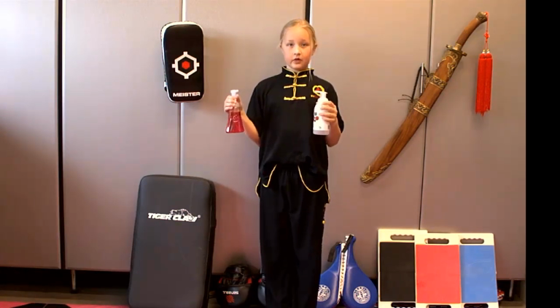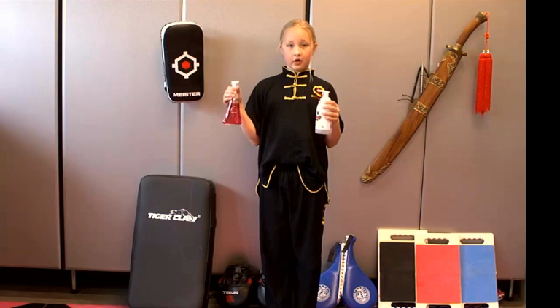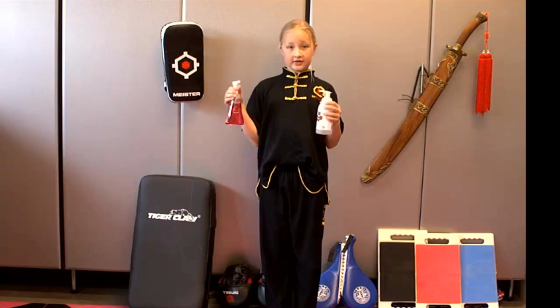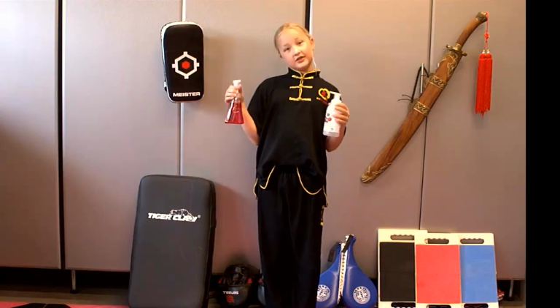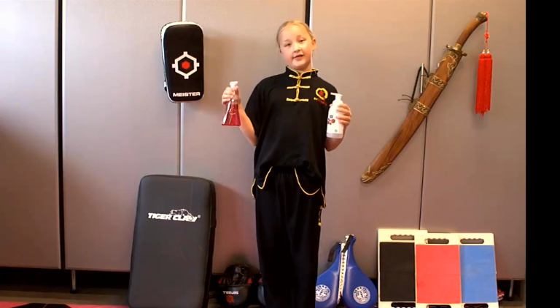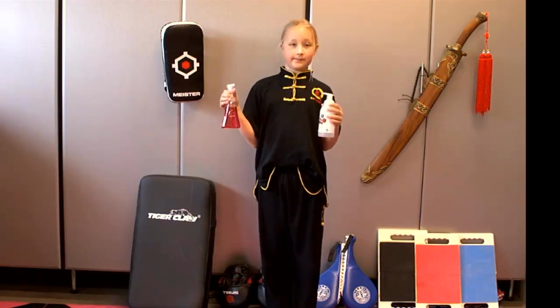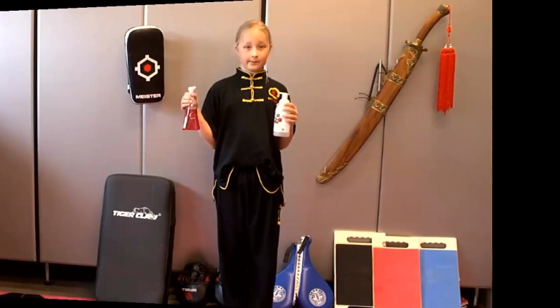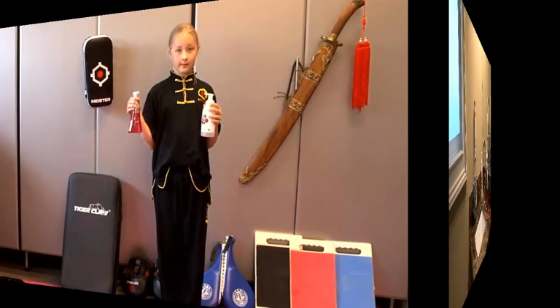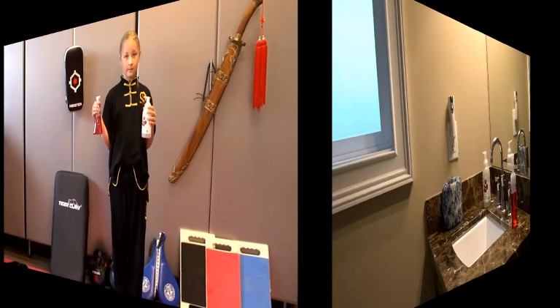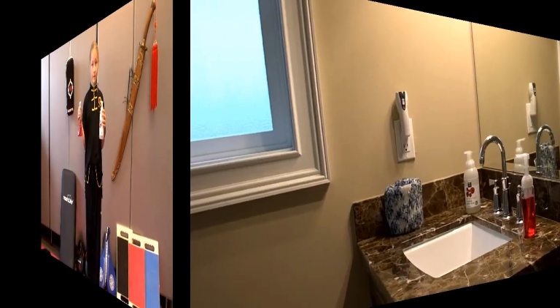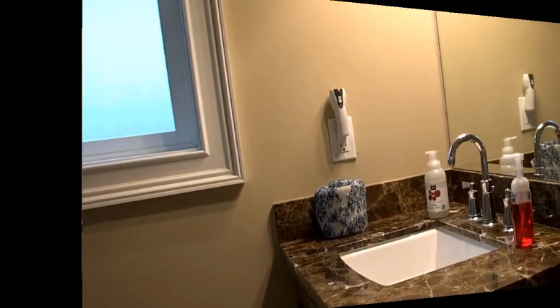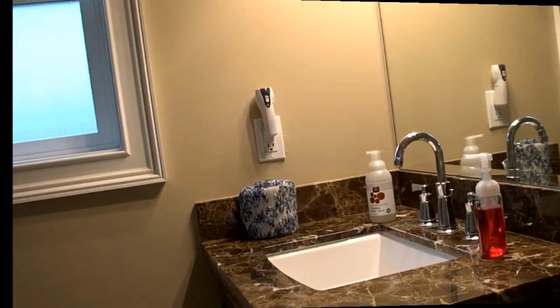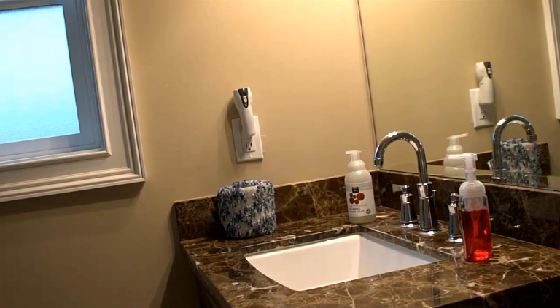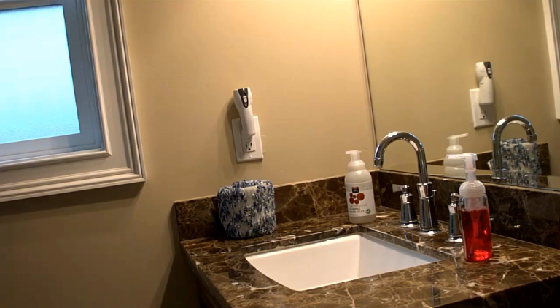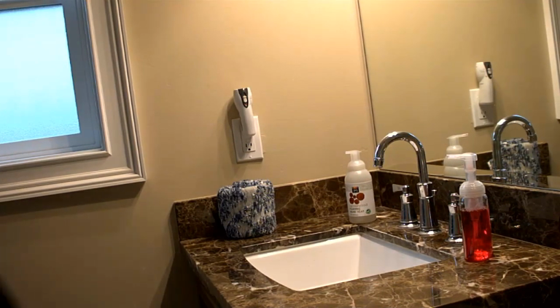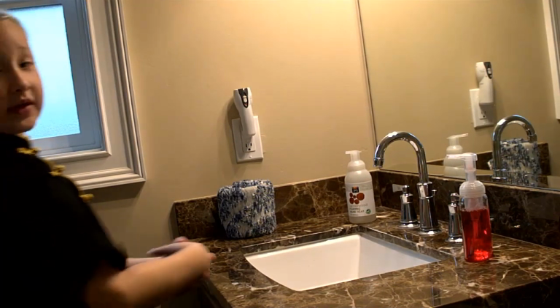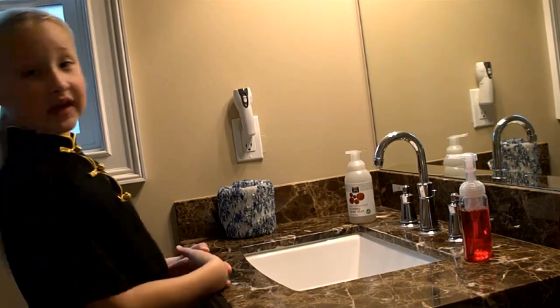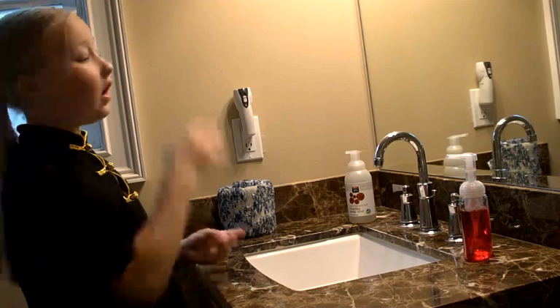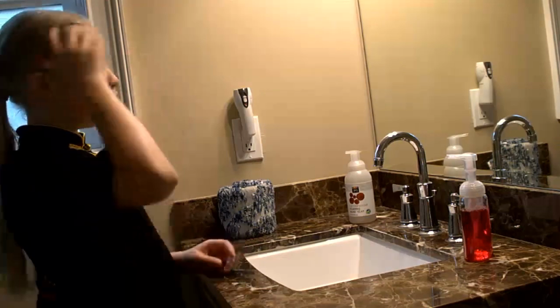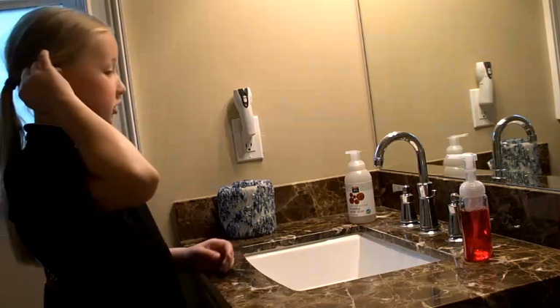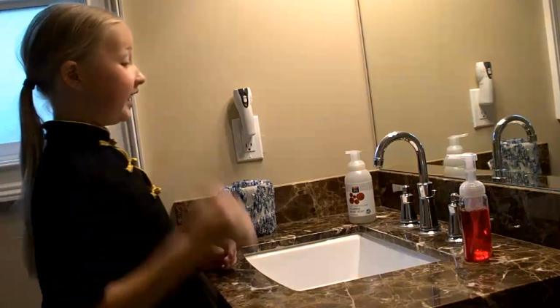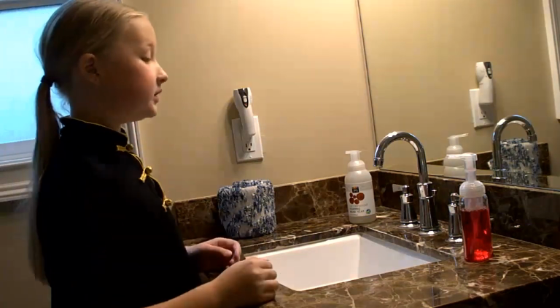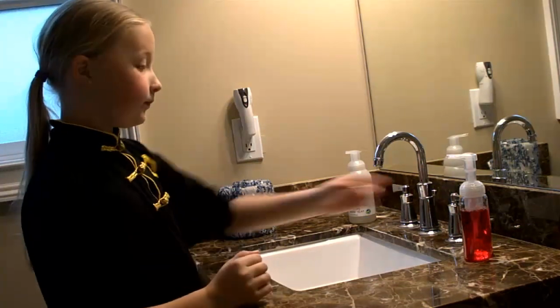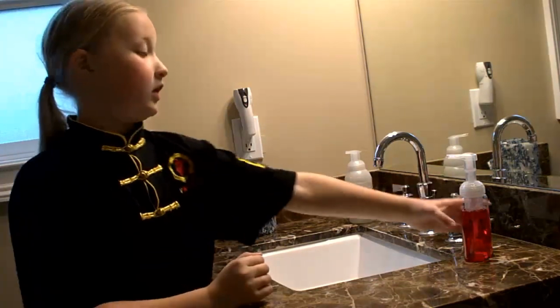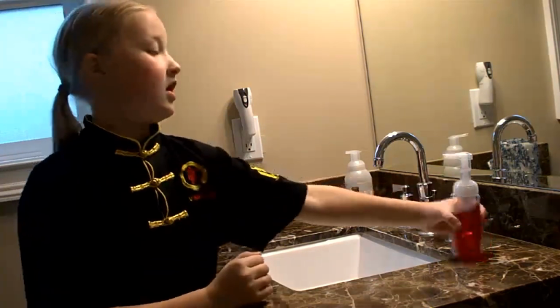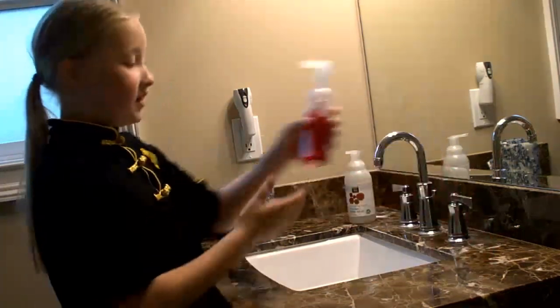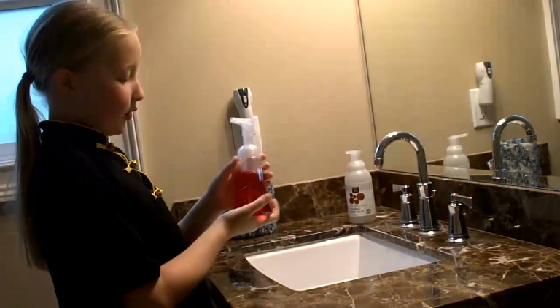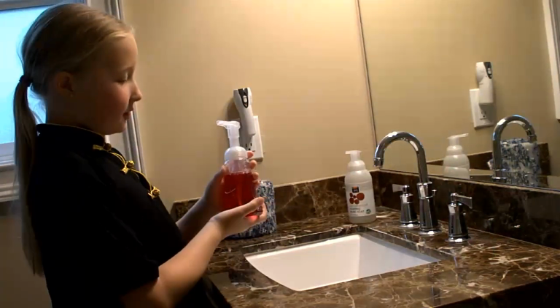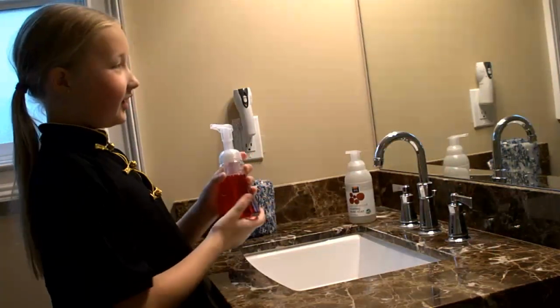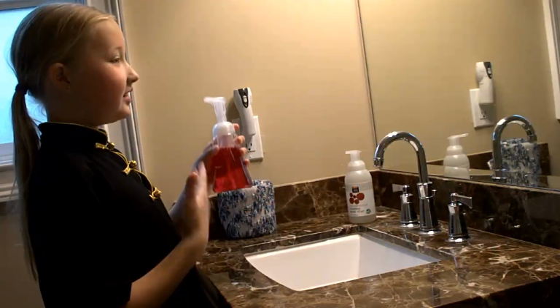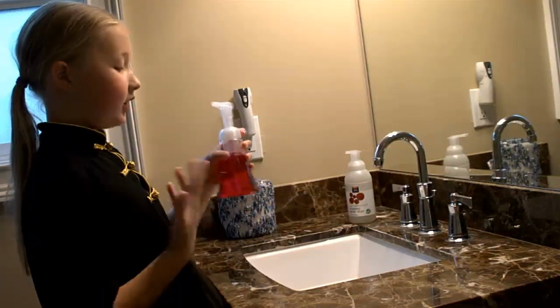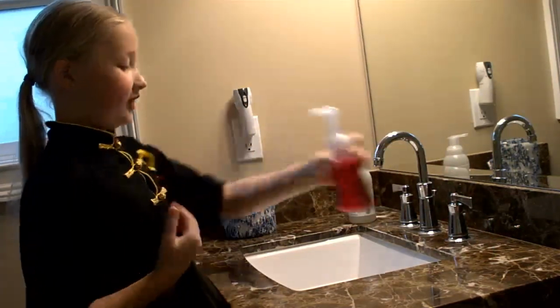So let's get started. Now we can begin our washing hands. Today we are going to be using the Dial Complete soap.